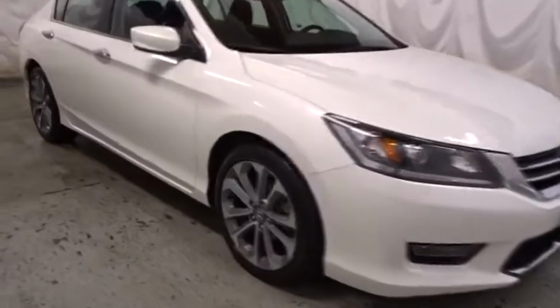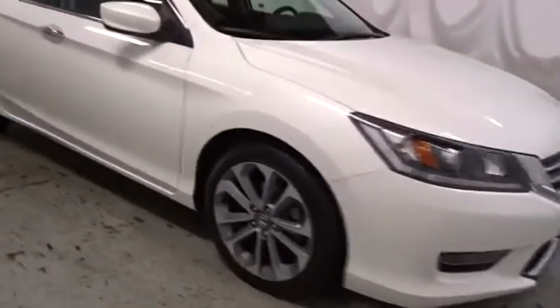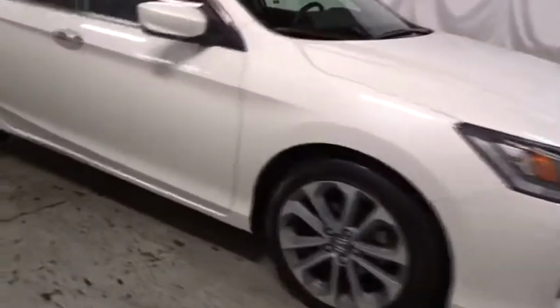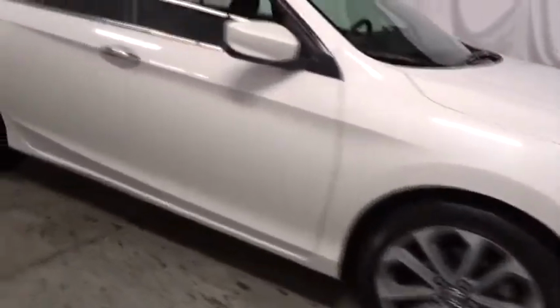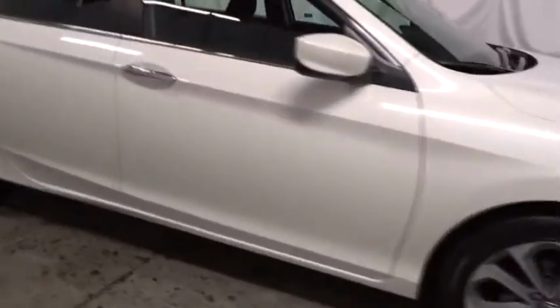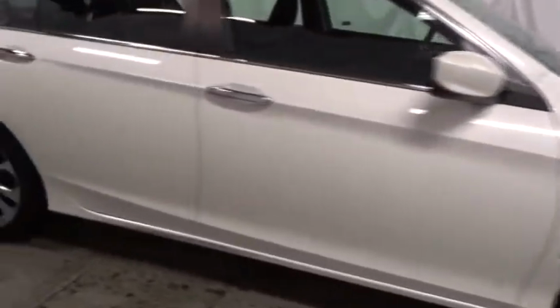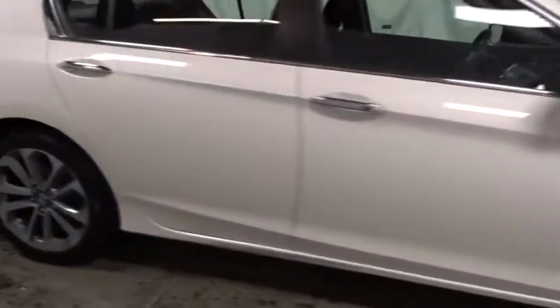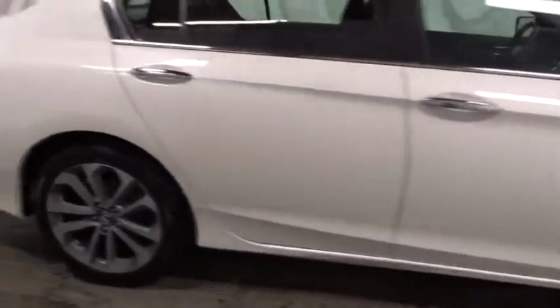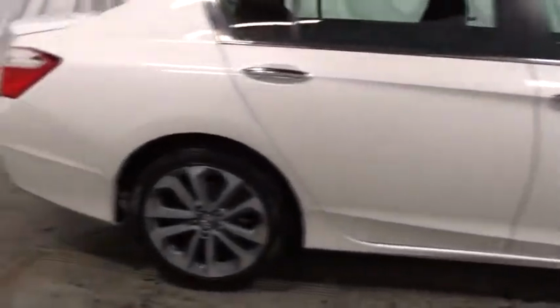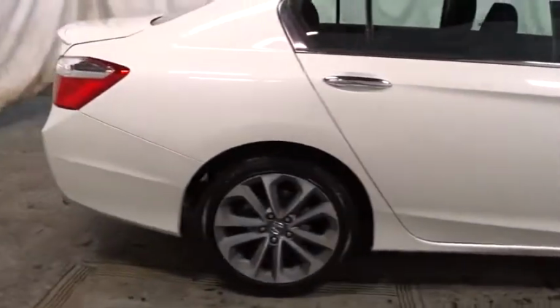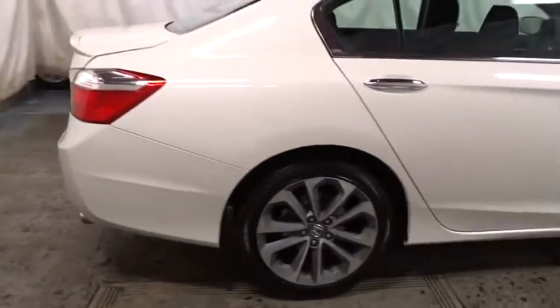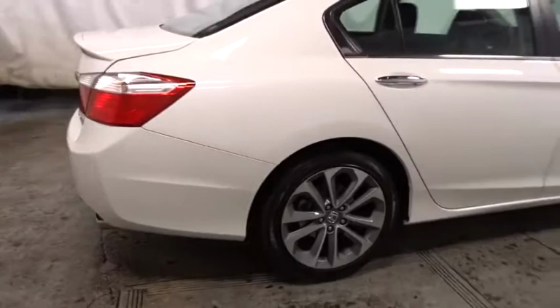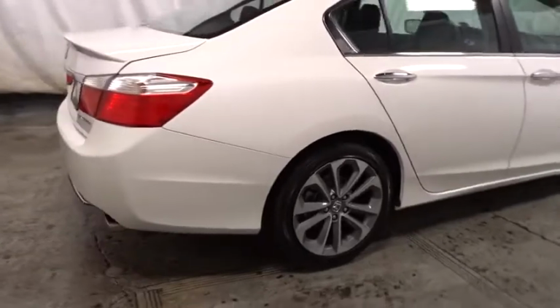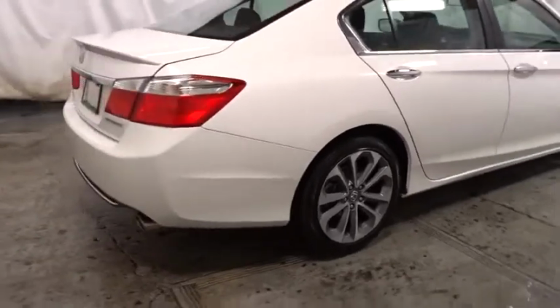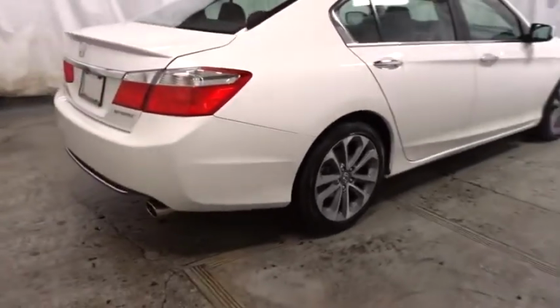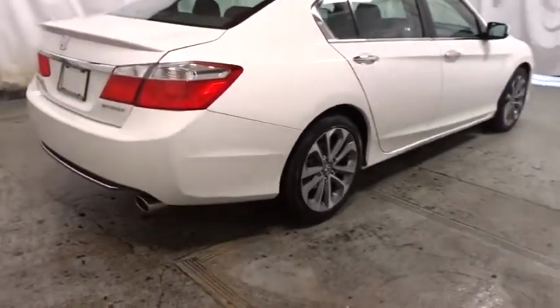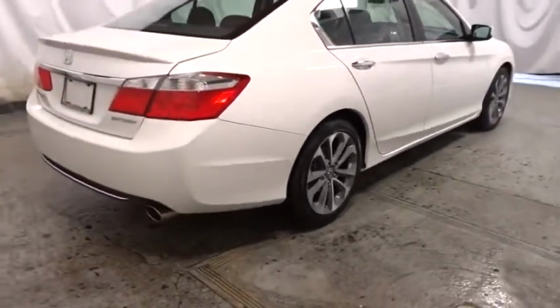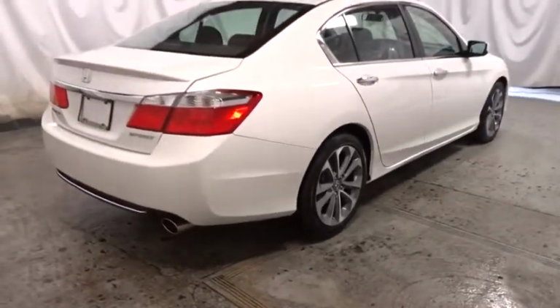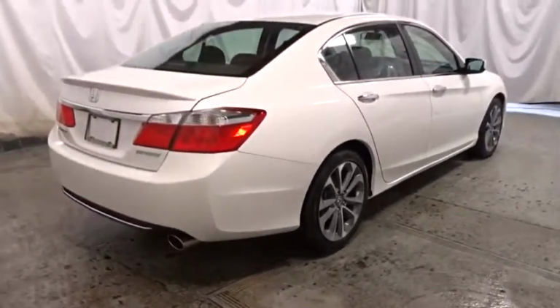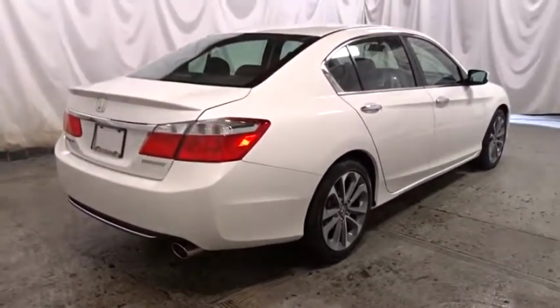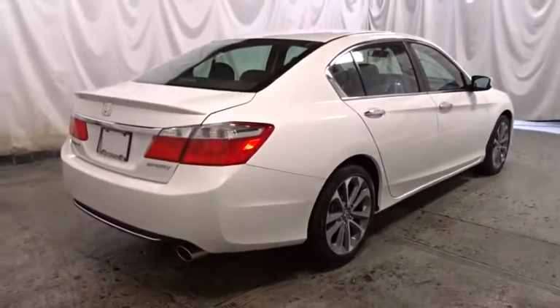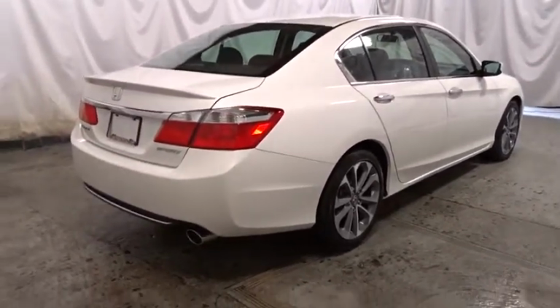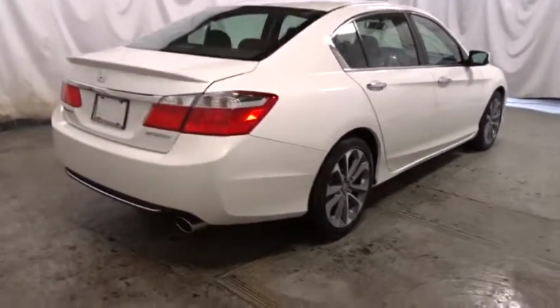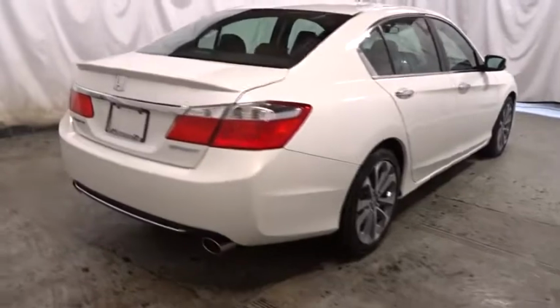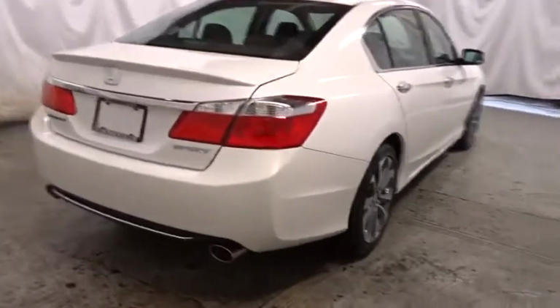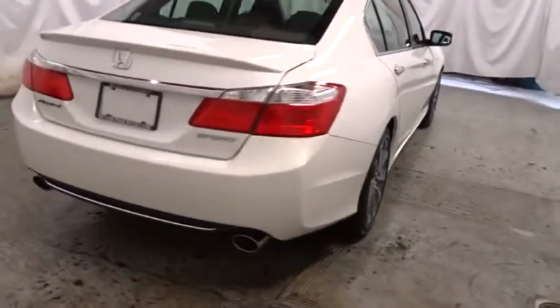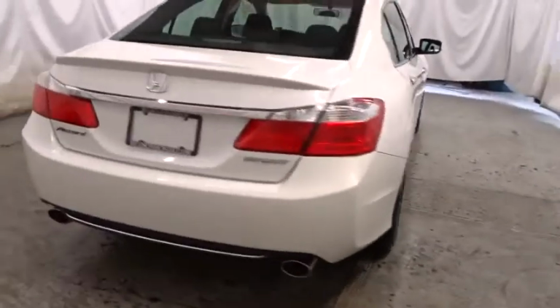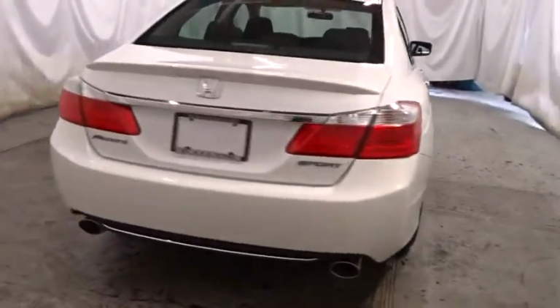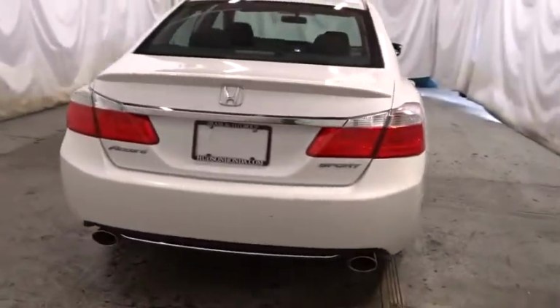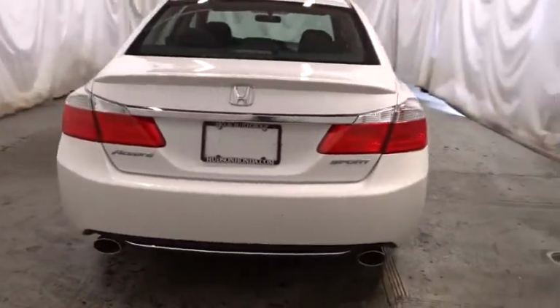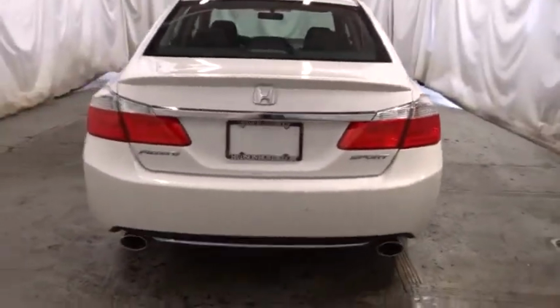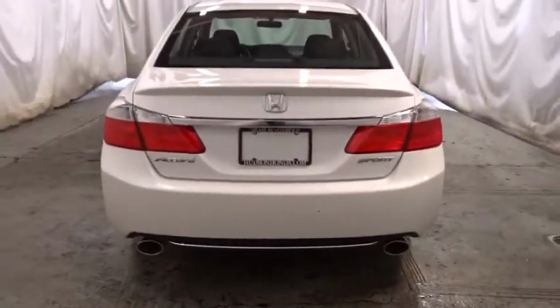Keyless entry. Backup camera. Bluetooth. Leather-wrapped steering wheel. Front wheel drive. Trip computer. Fog lights. Electronic stability control. Outside temperature gauge. Day and night rear view mirror. Auxiliary audio input.